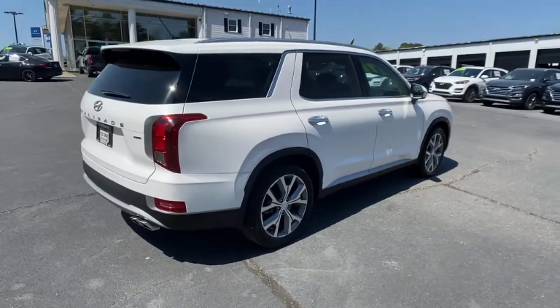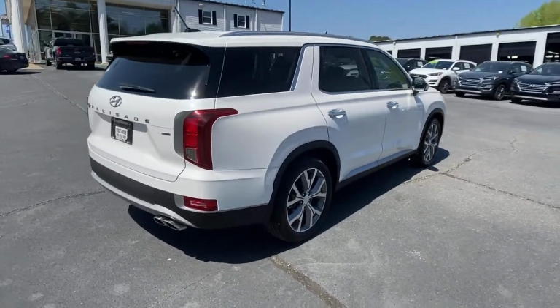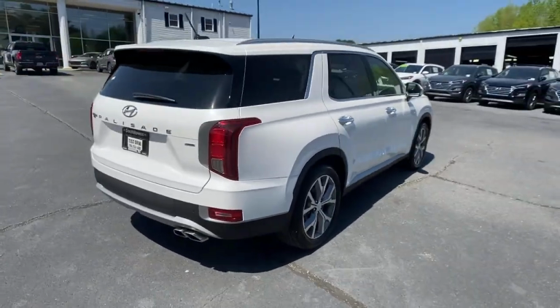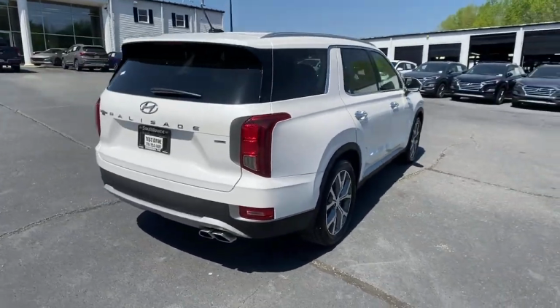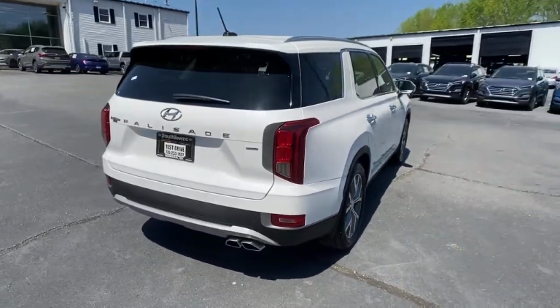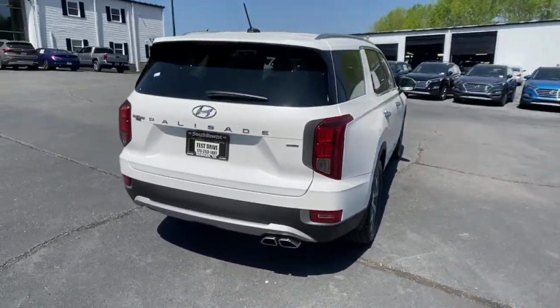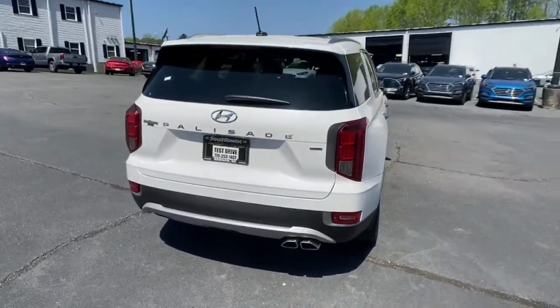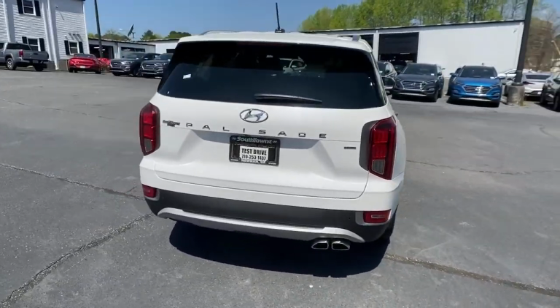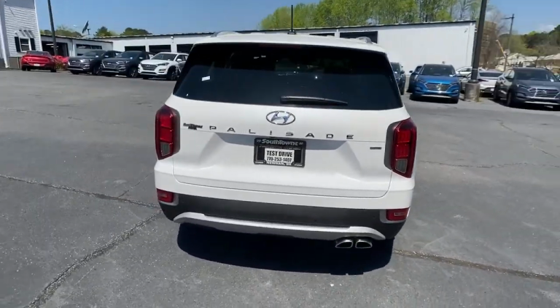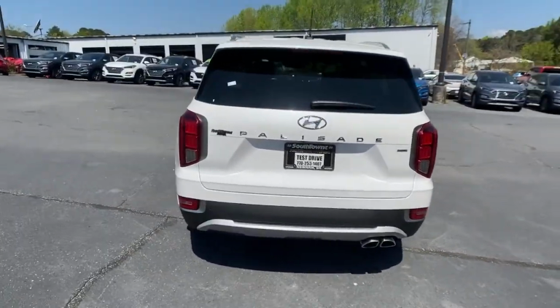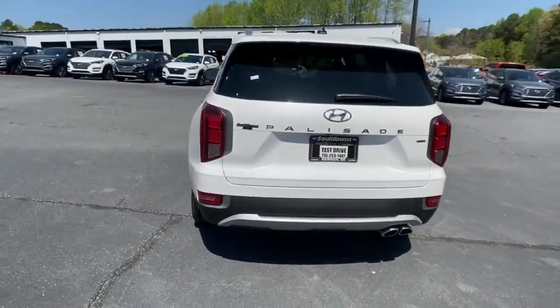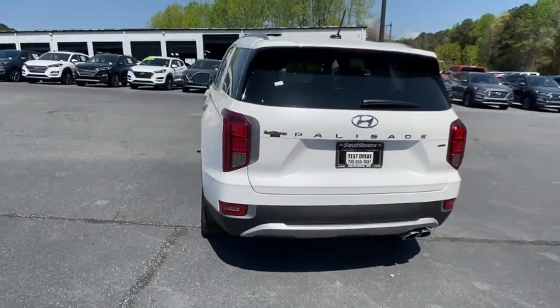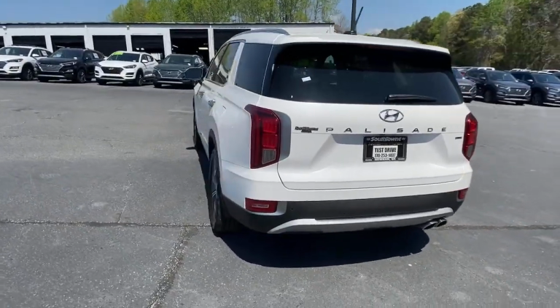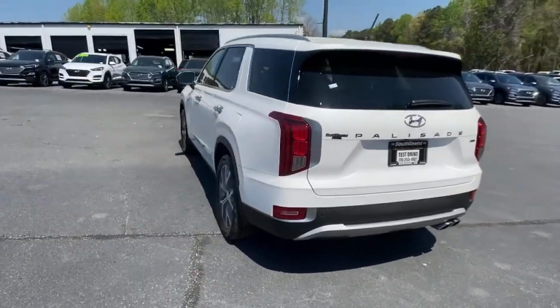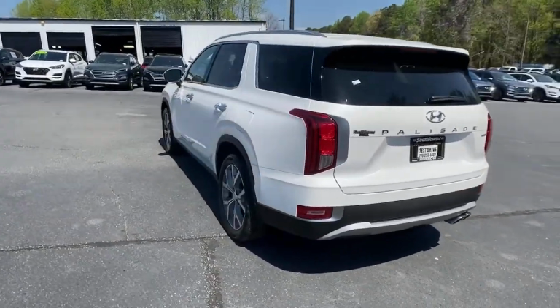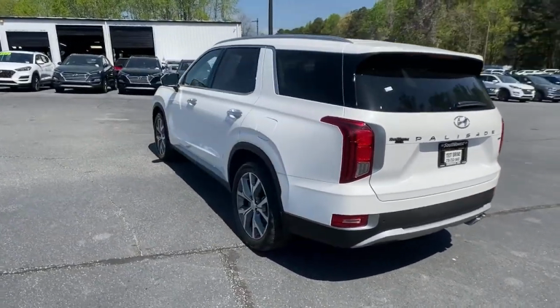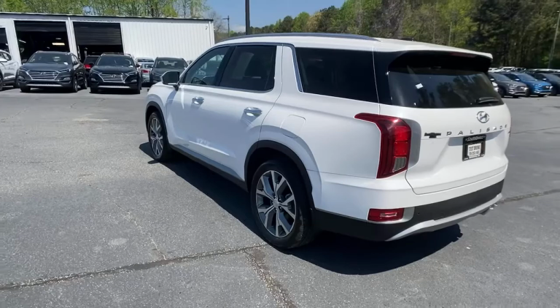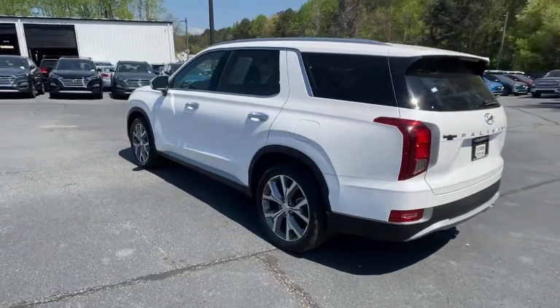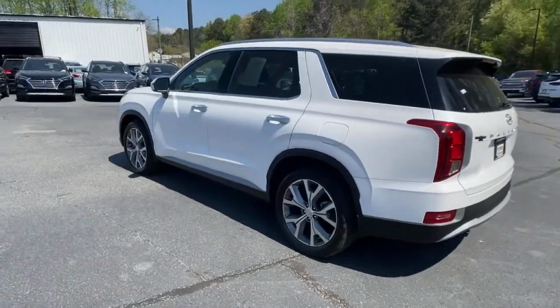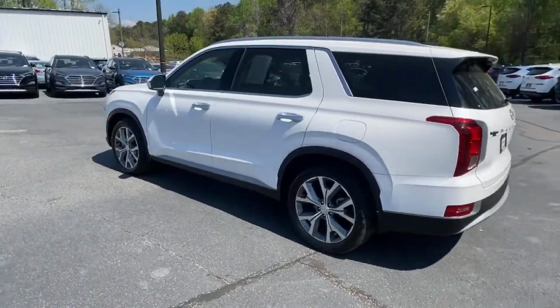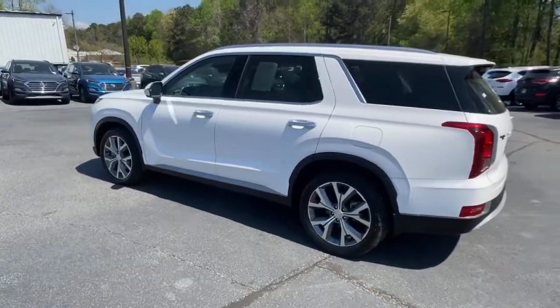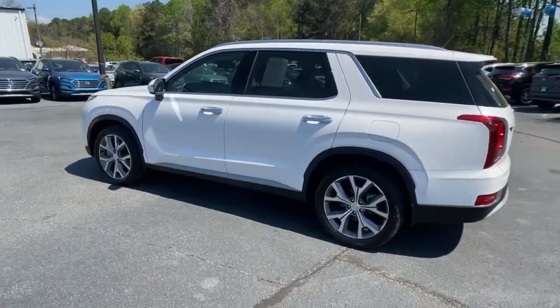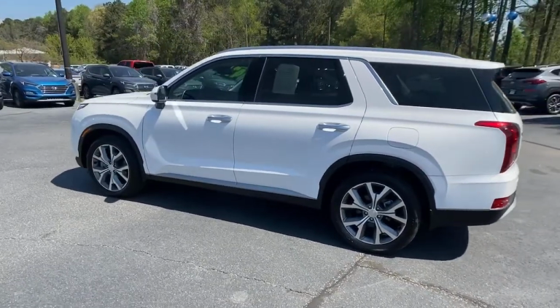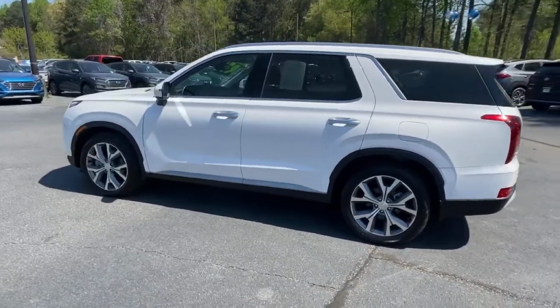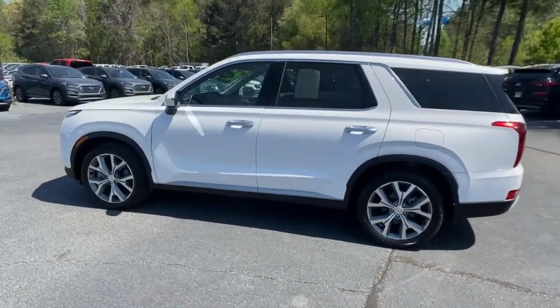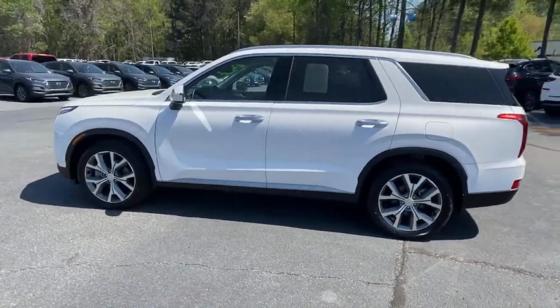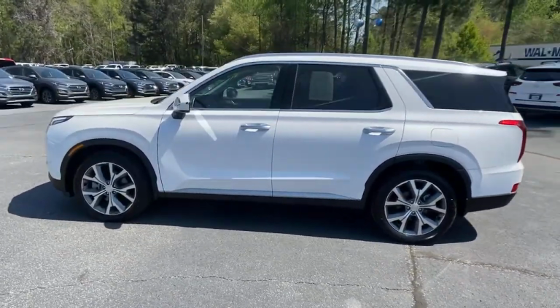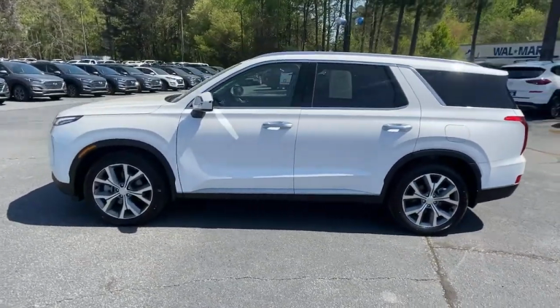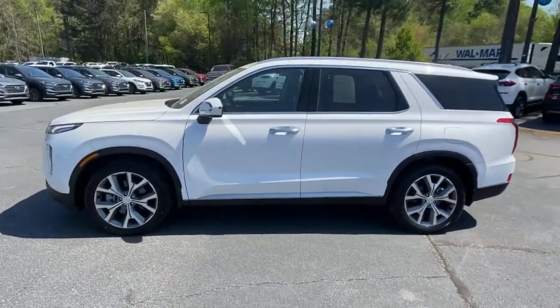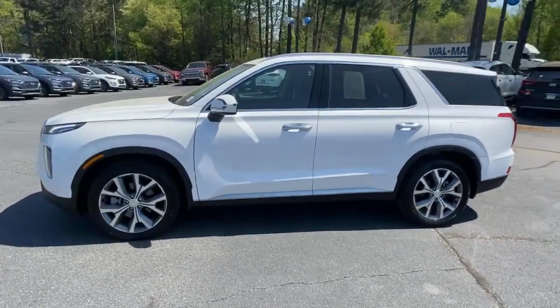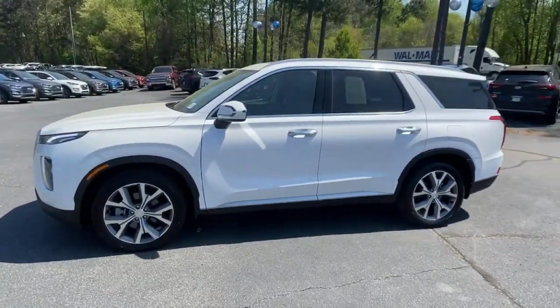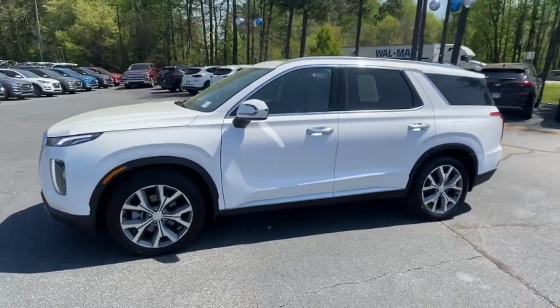Crossover versatility, flexible interior layout, advanced safety features, silky V6 power, and three-row seating make this SUV an unbeatable value.